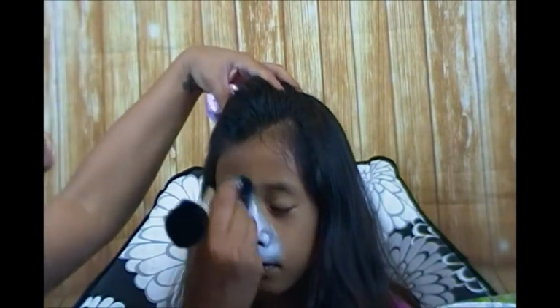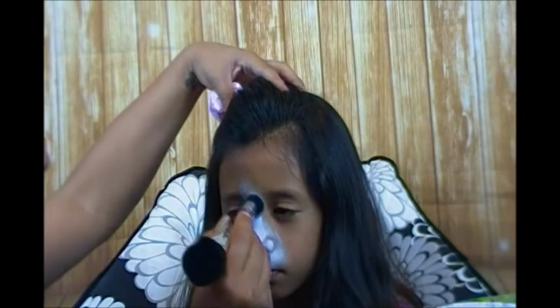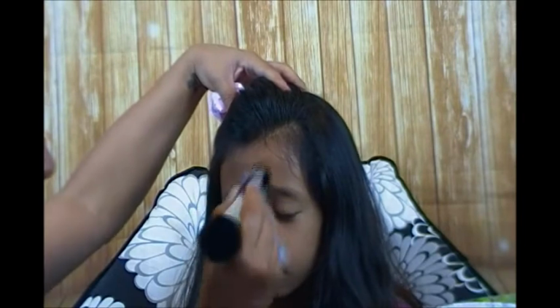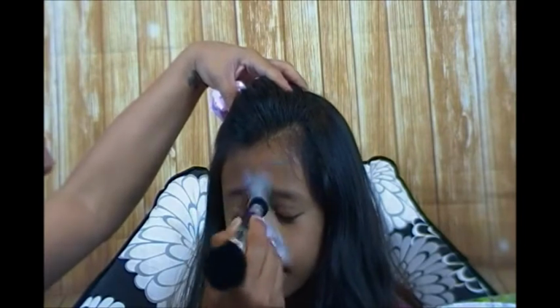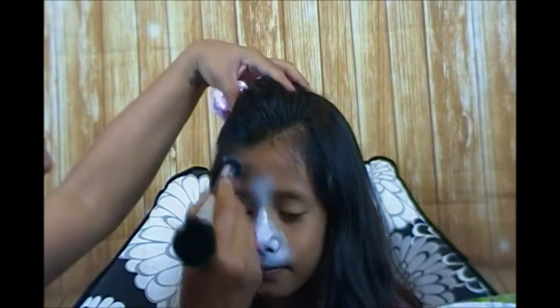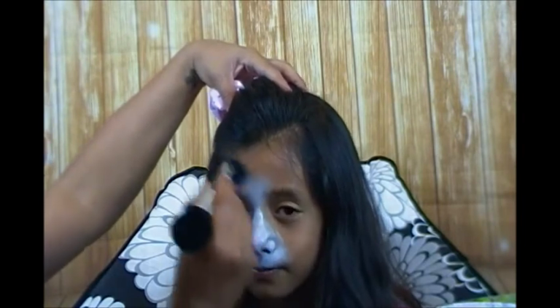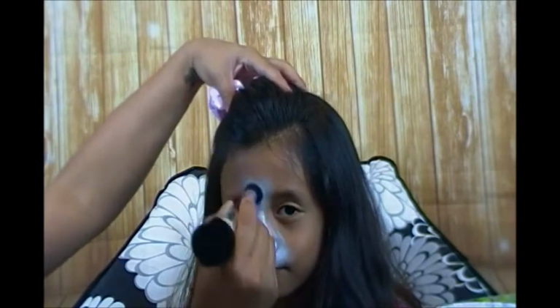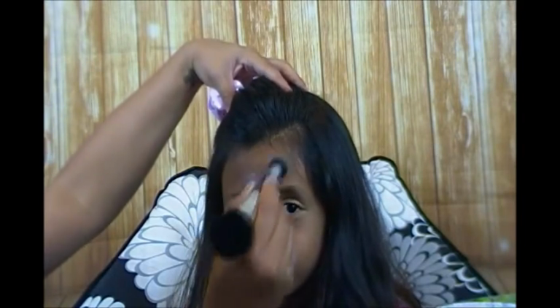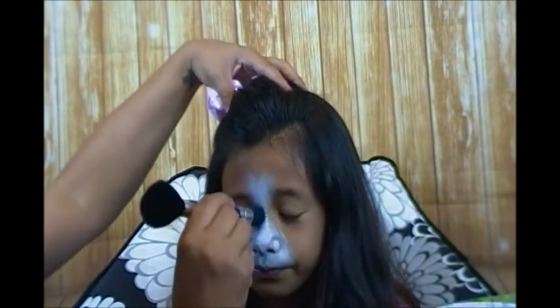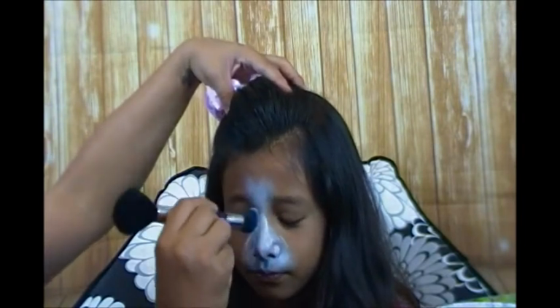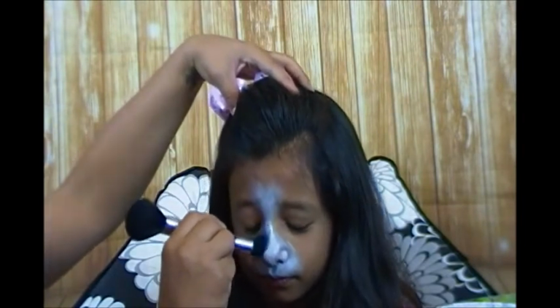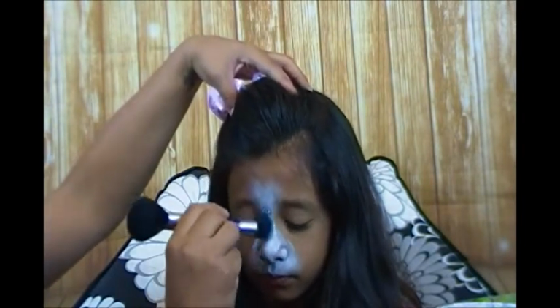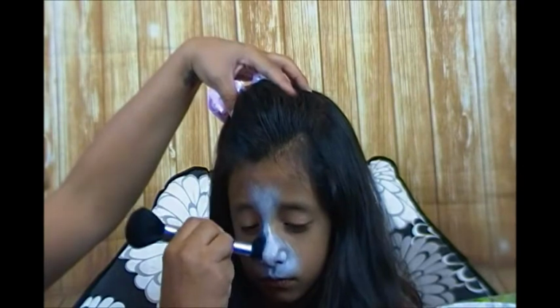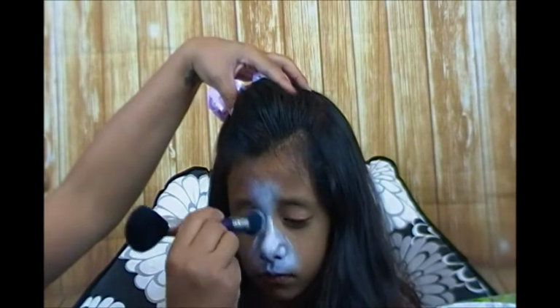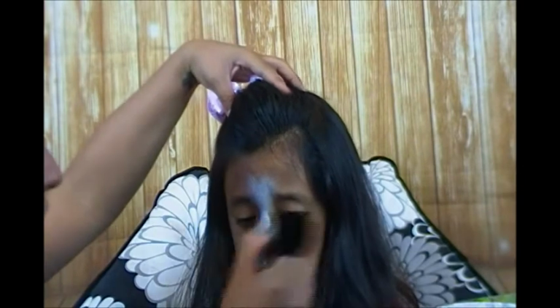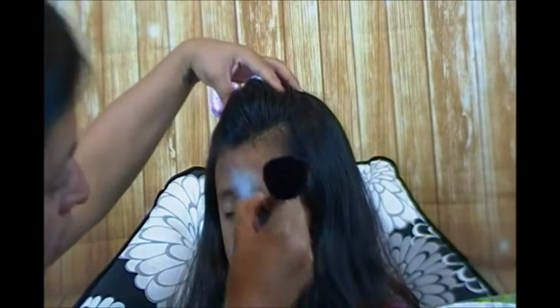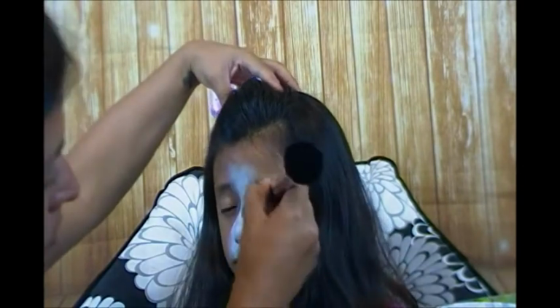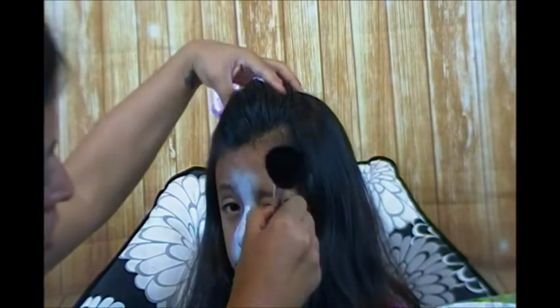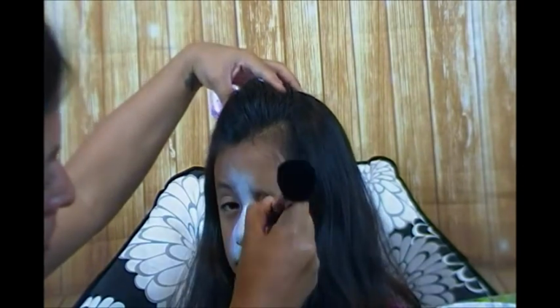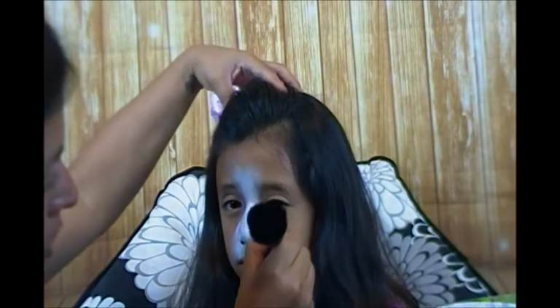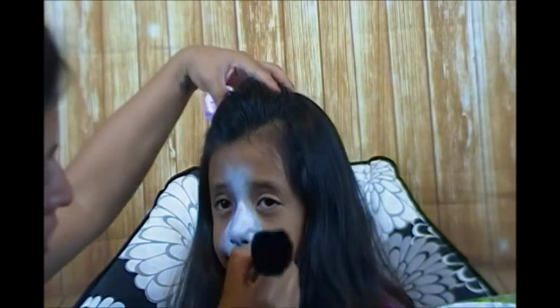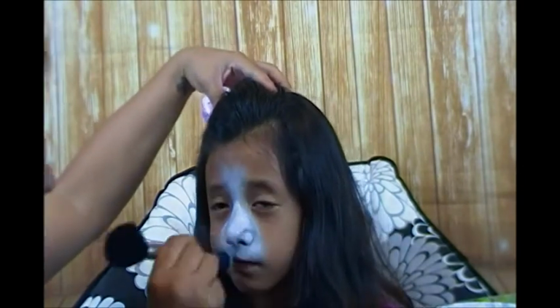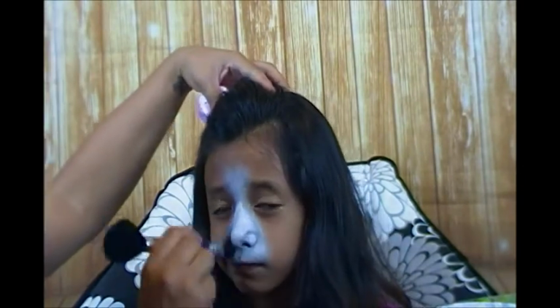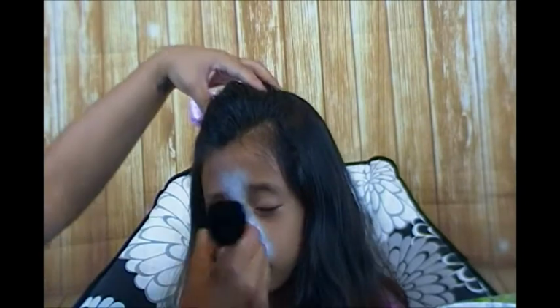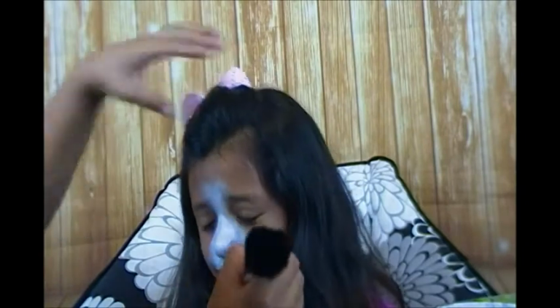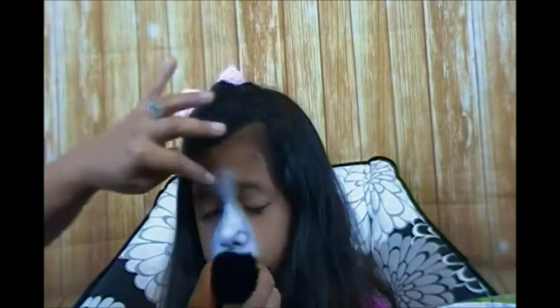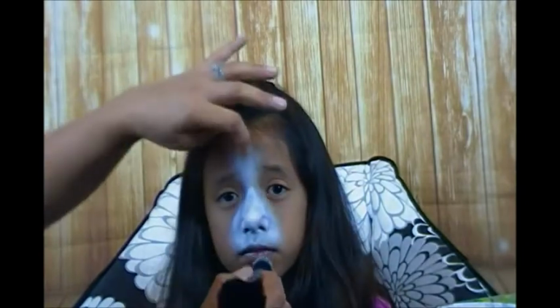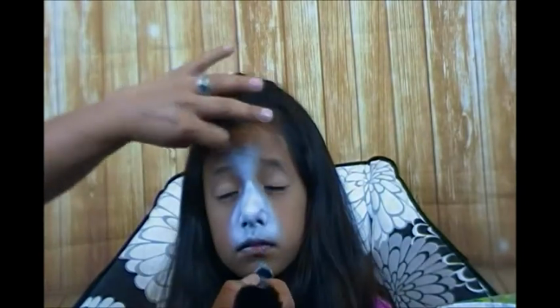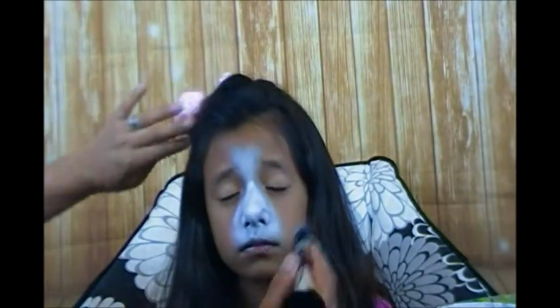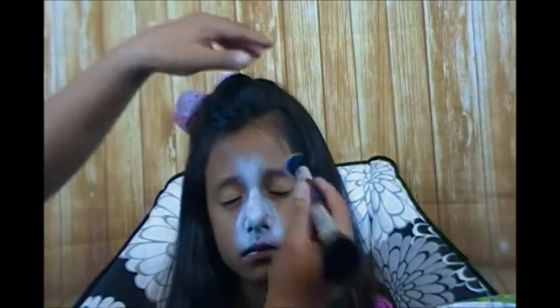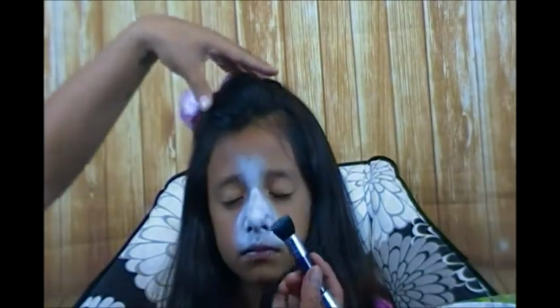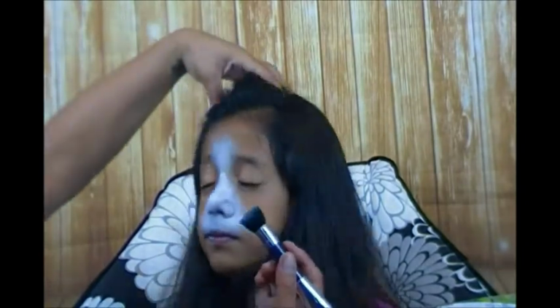I usually just start right here at the nose and I drag it down, and then I kind of drag this up, creating almost like a fur look. And with just pretty much one go I've had that all covered.